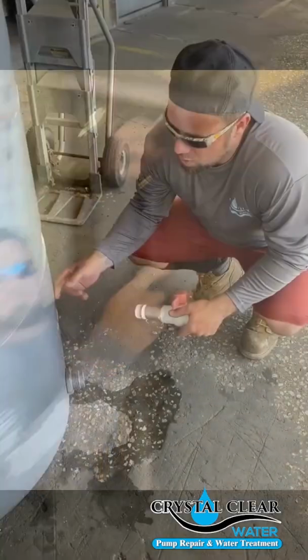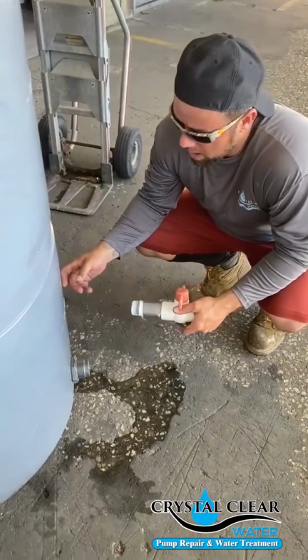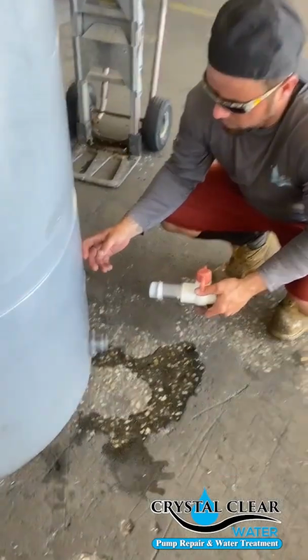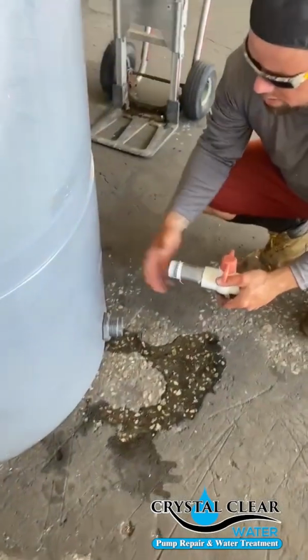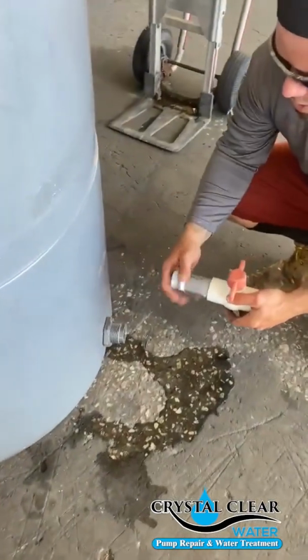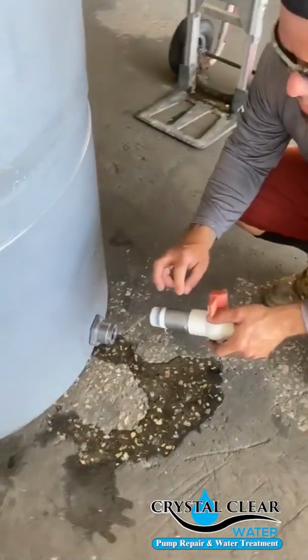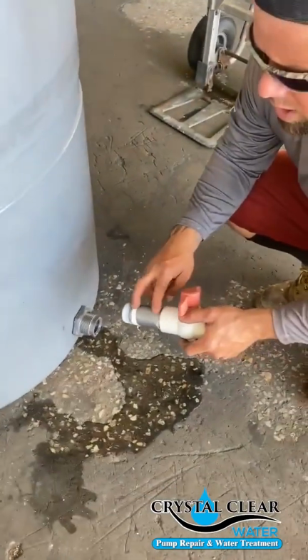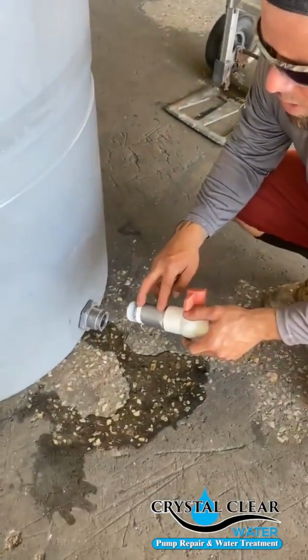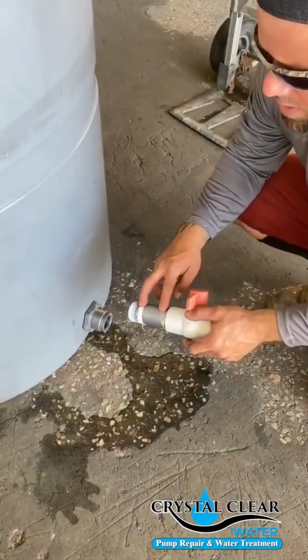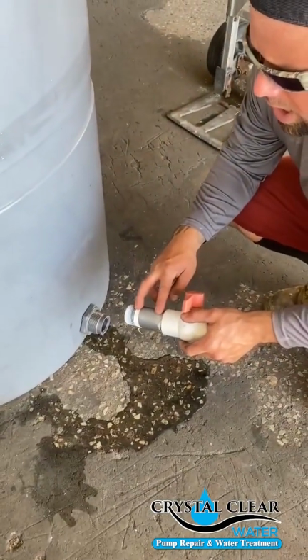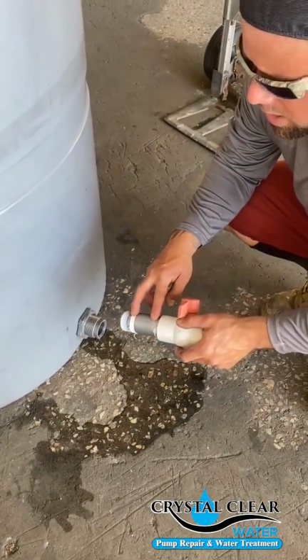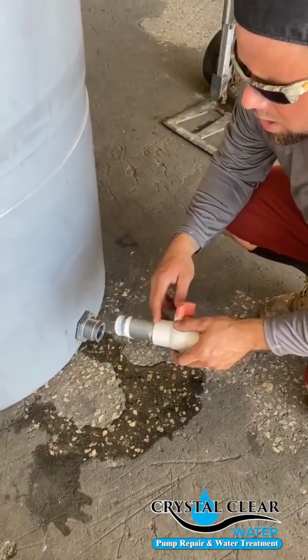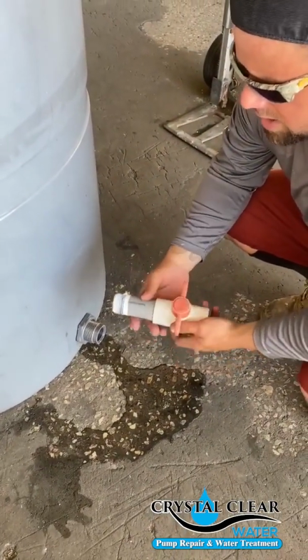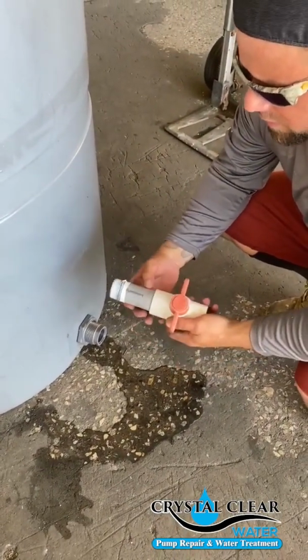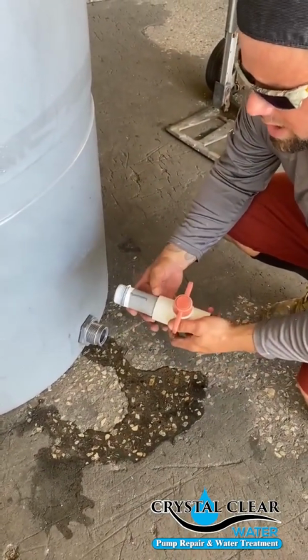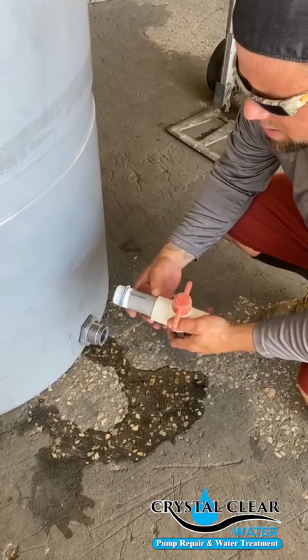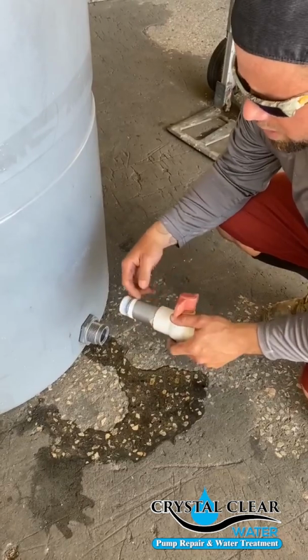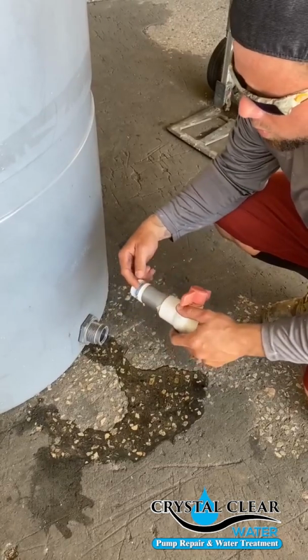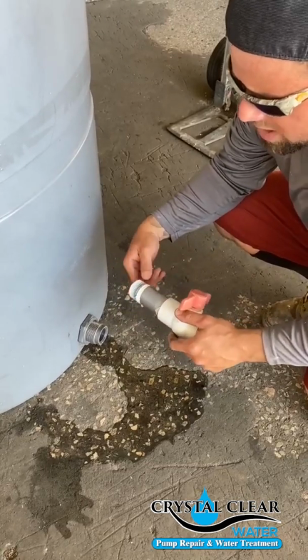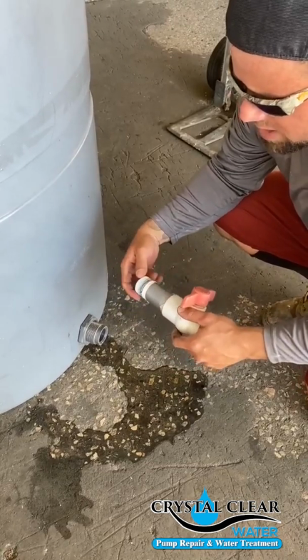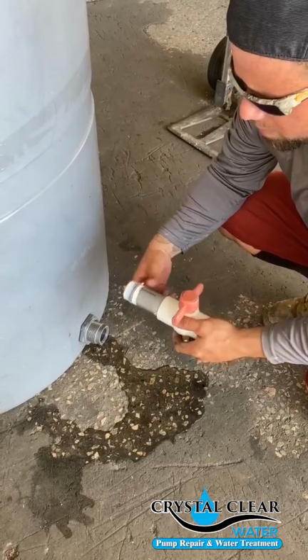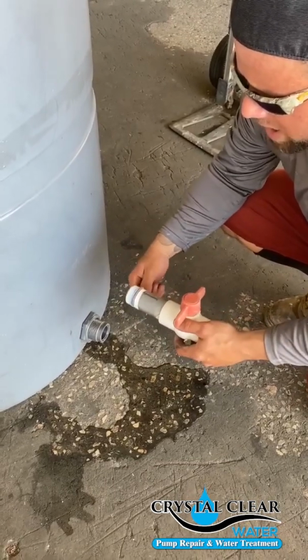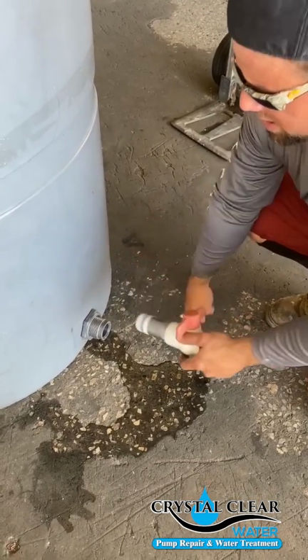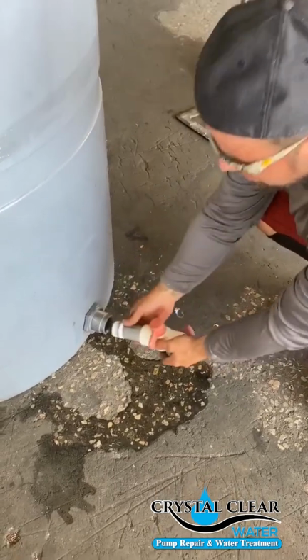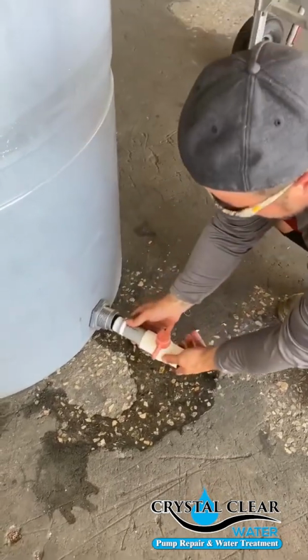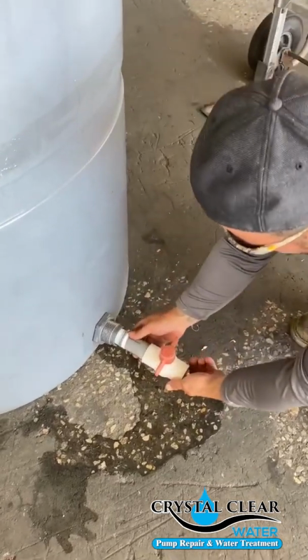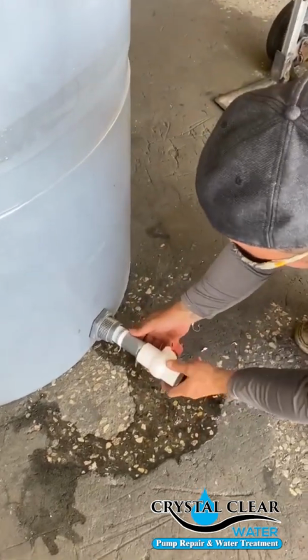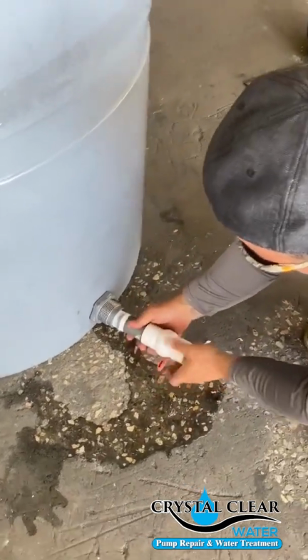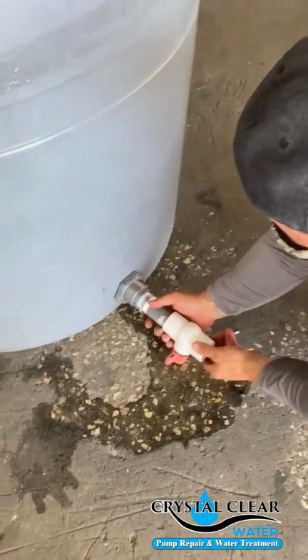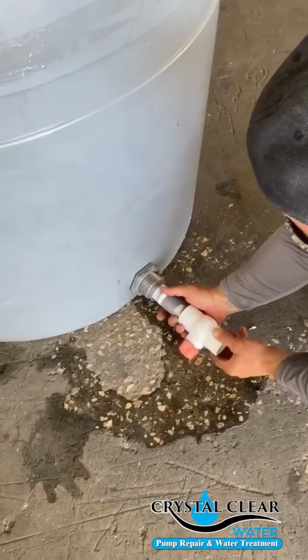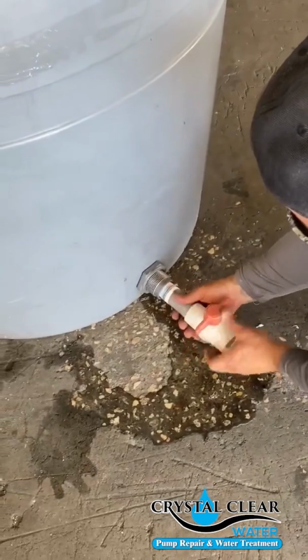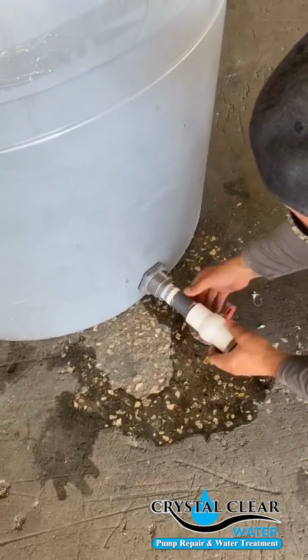At the bottom of your holding tank, take the gray nipple that we supplied, cut it down to fit the size. You're going to want to Teflon tape and Blue Magic it, then screw it into the holding tank.